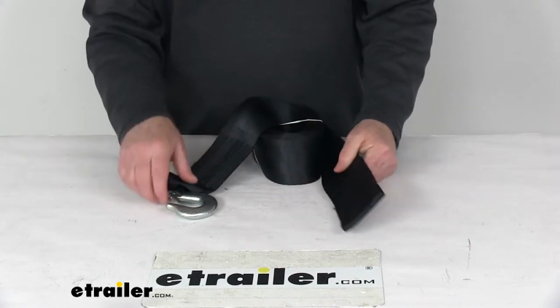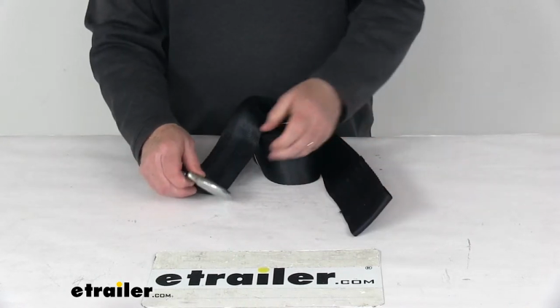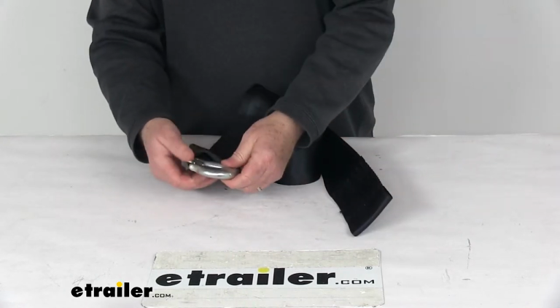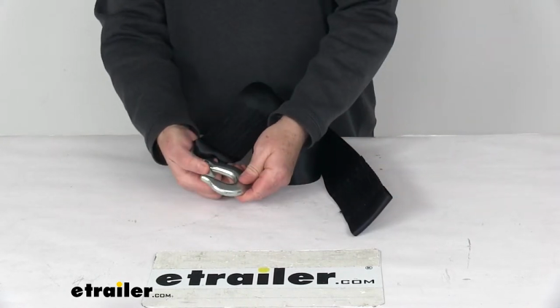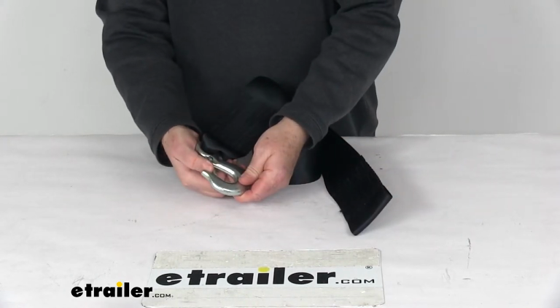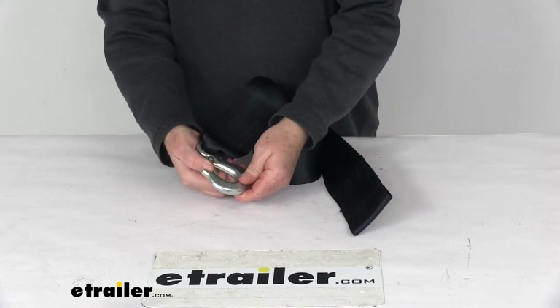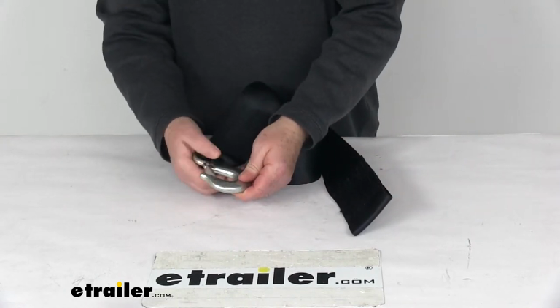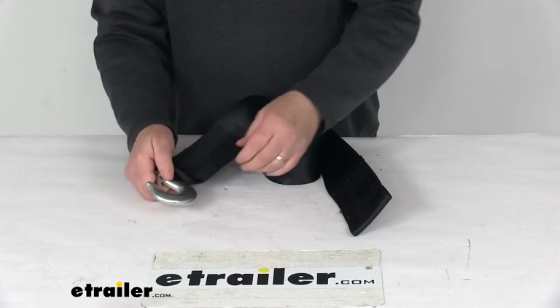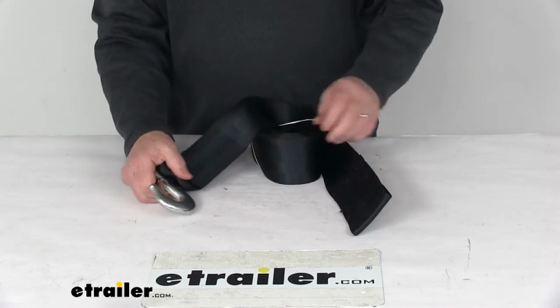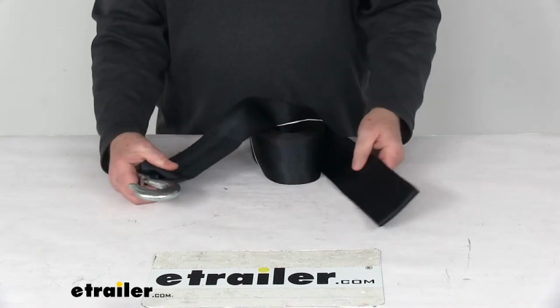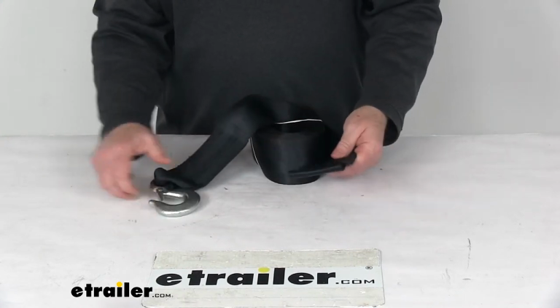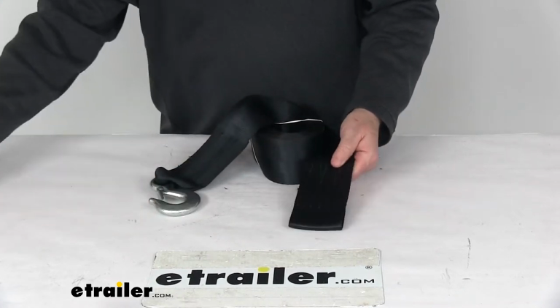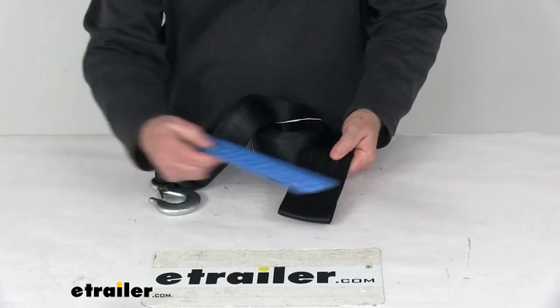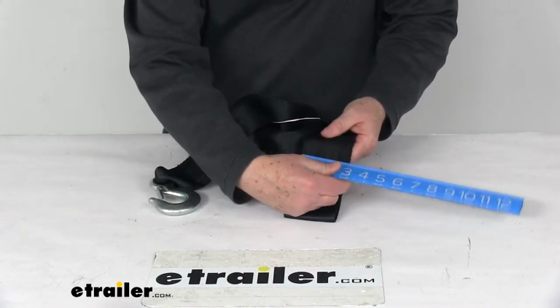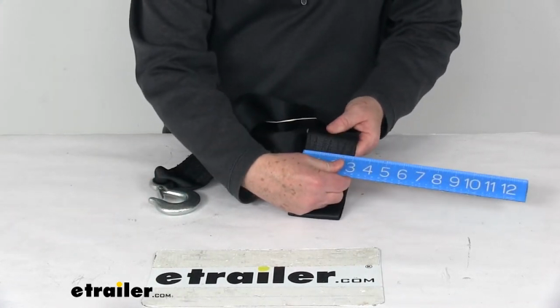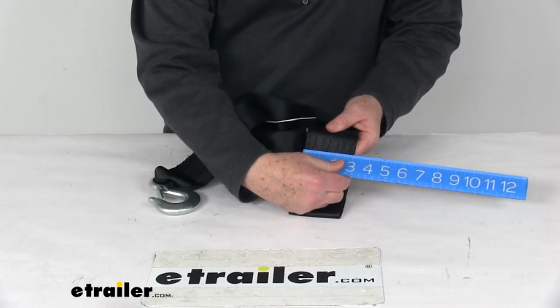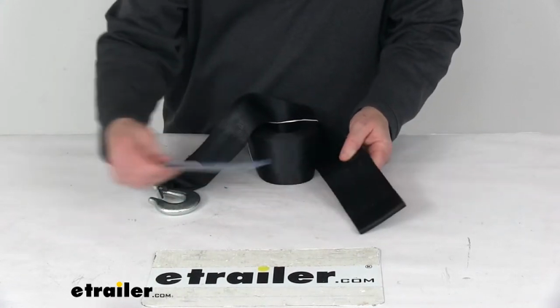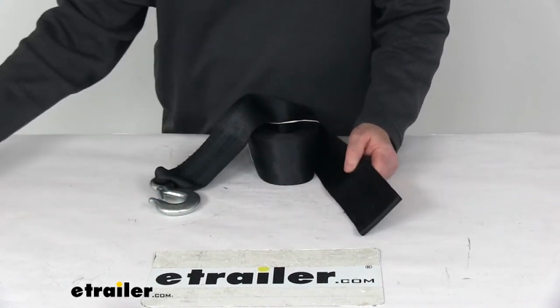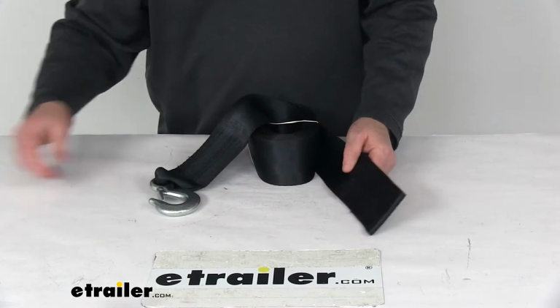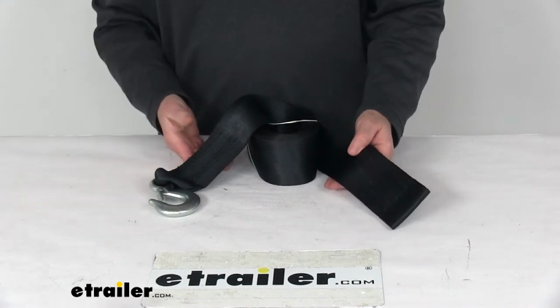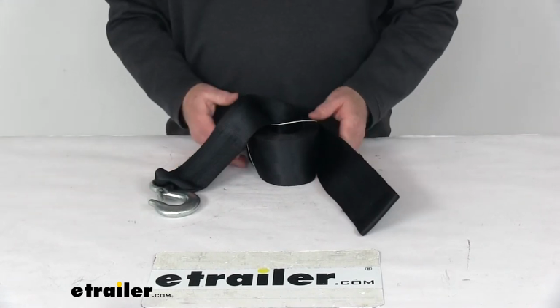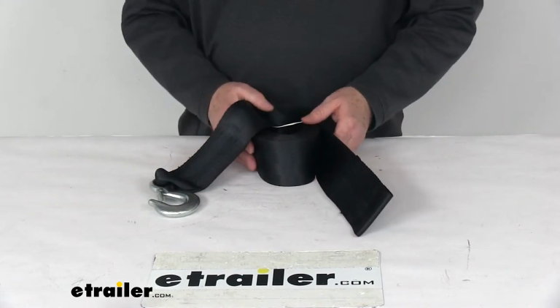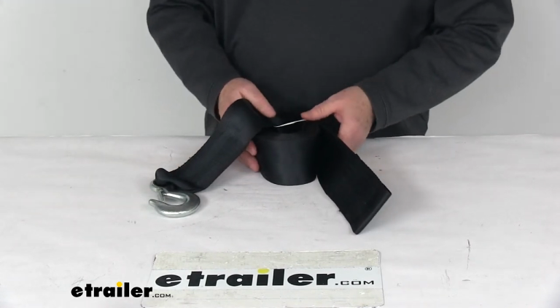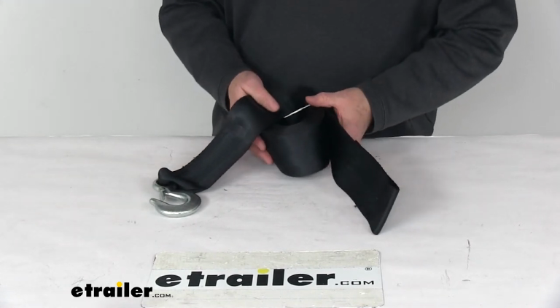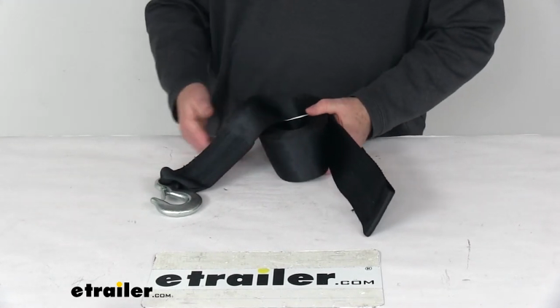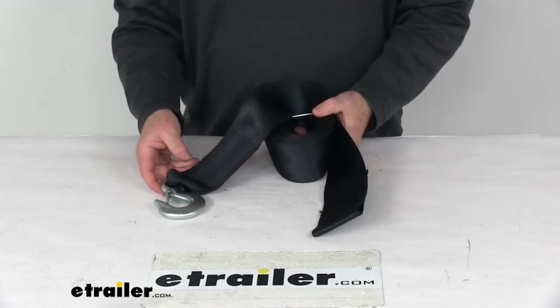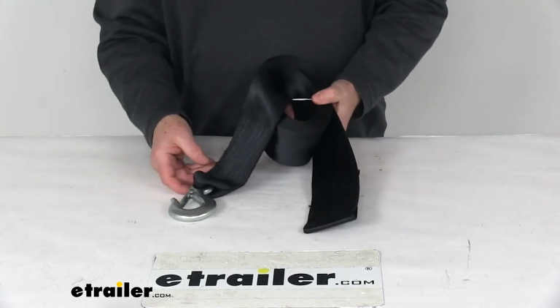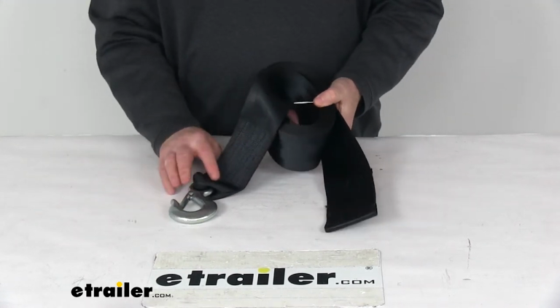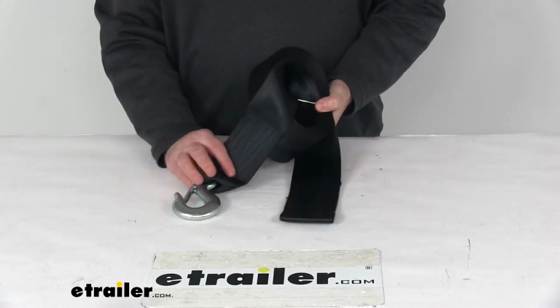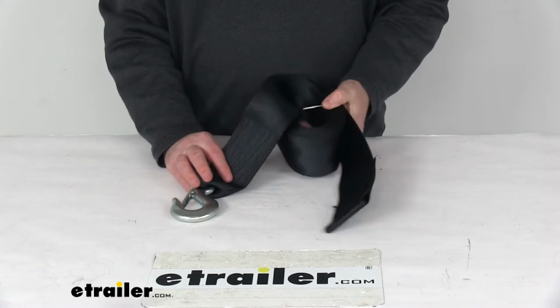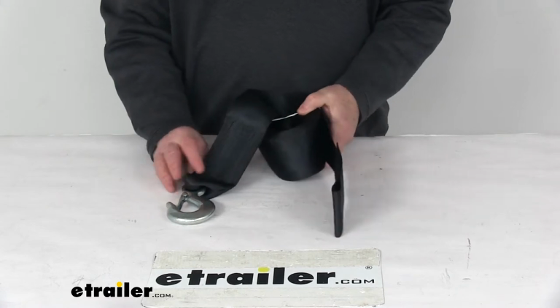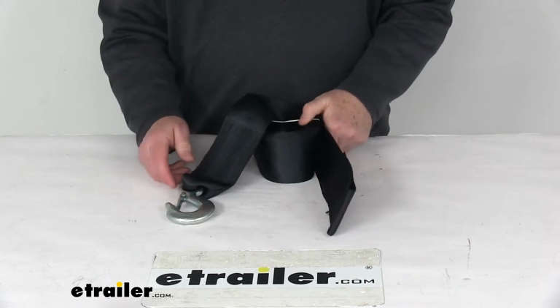It does include this hook with a nice safety latch on it. A few dimensions: it's 3 inches wide, 20 feet long, maximum load breaking strength is 10,000 pounds, and the safe working load limit is 4,000 pounds.